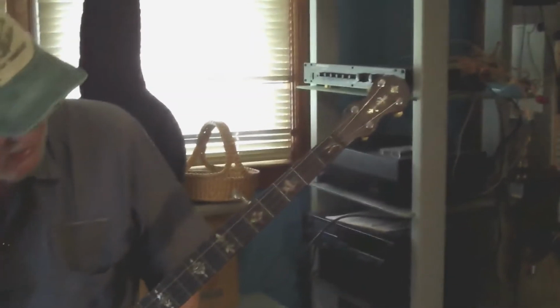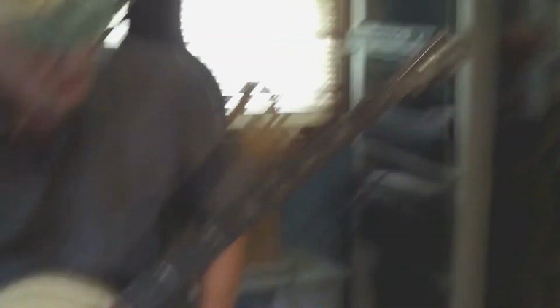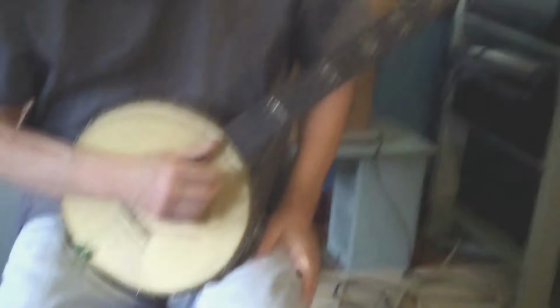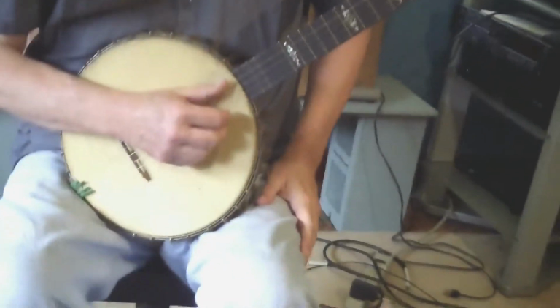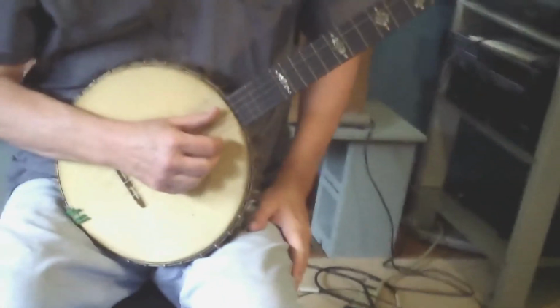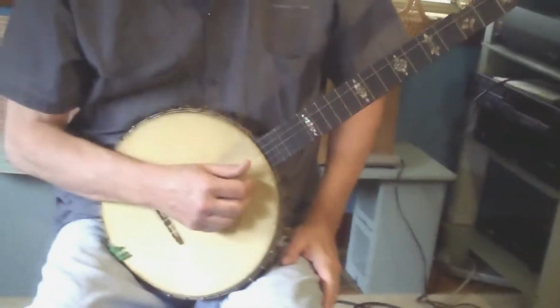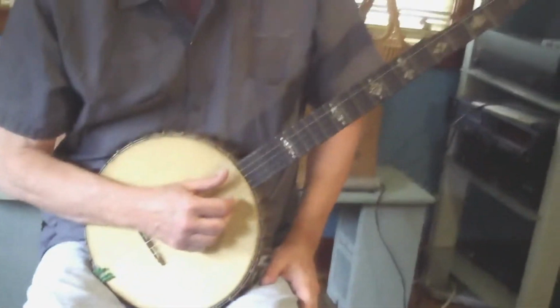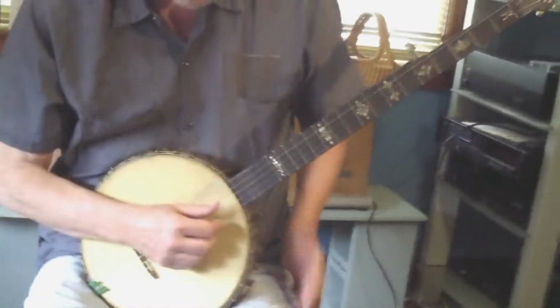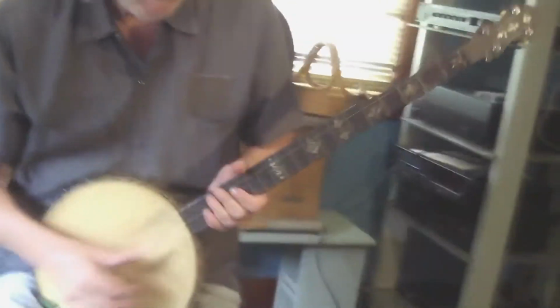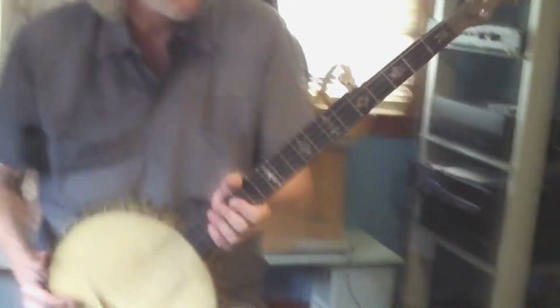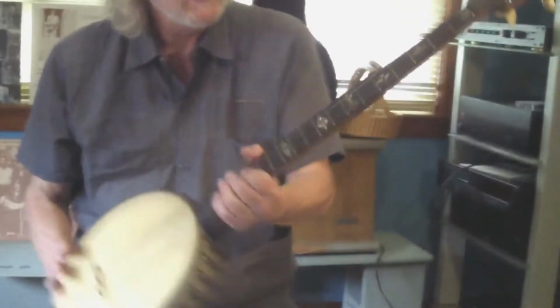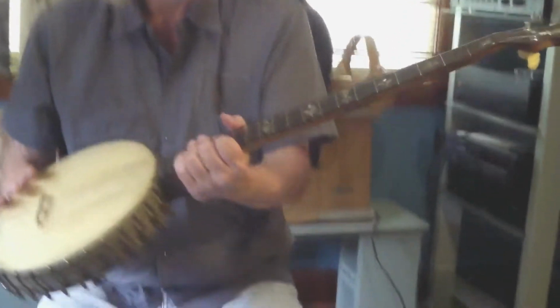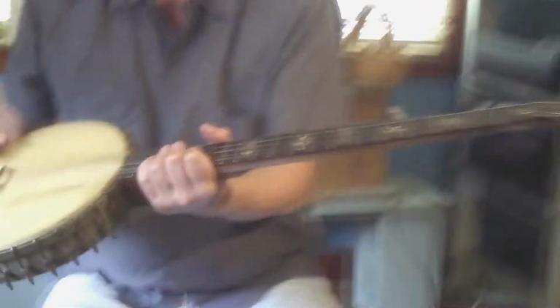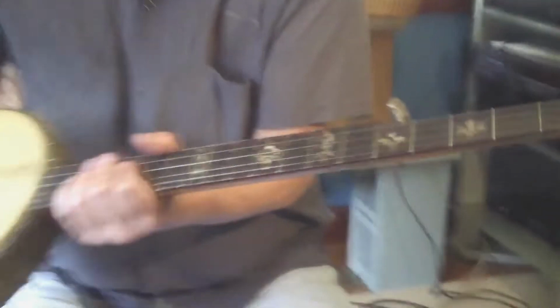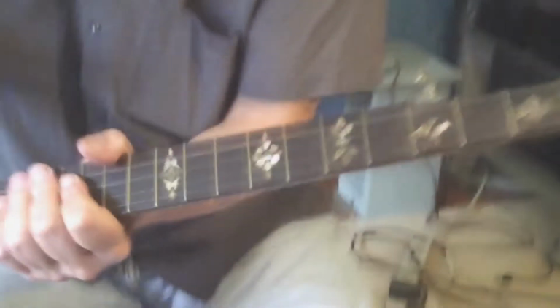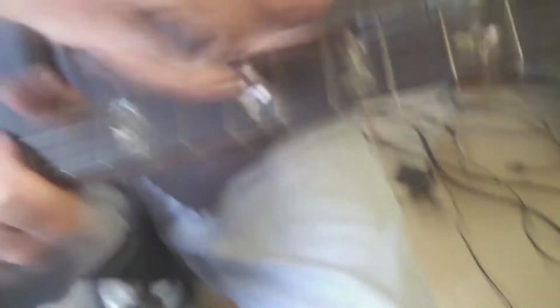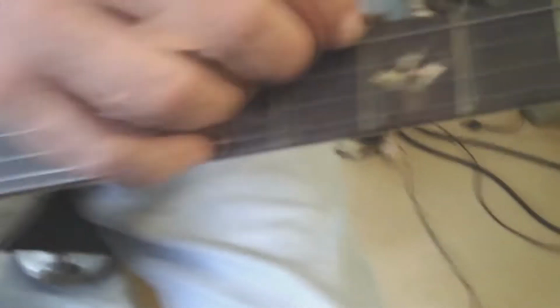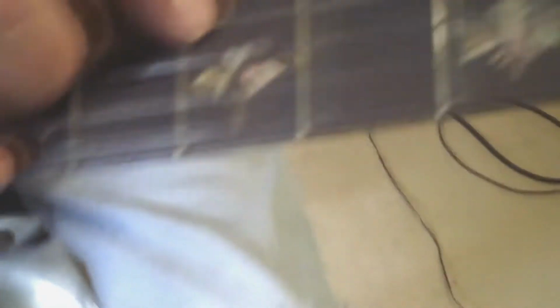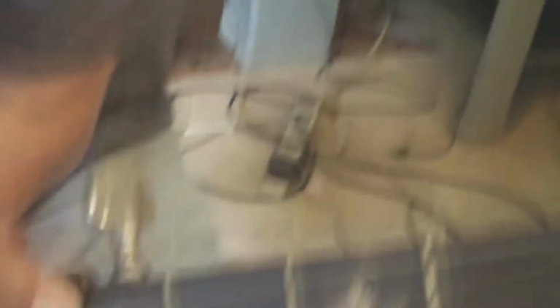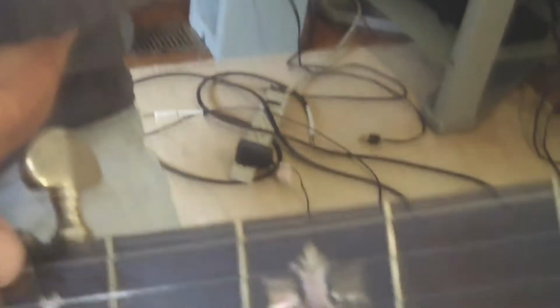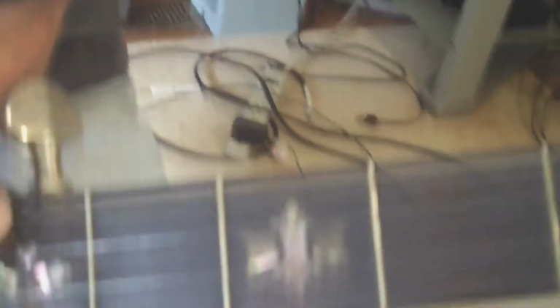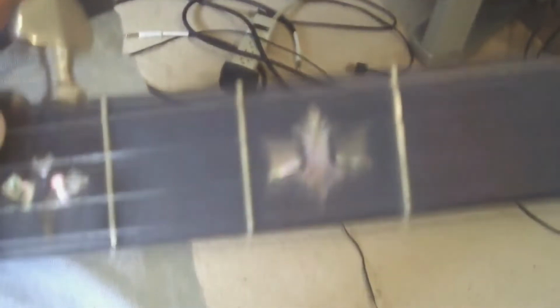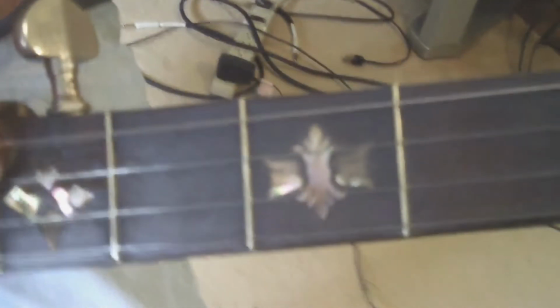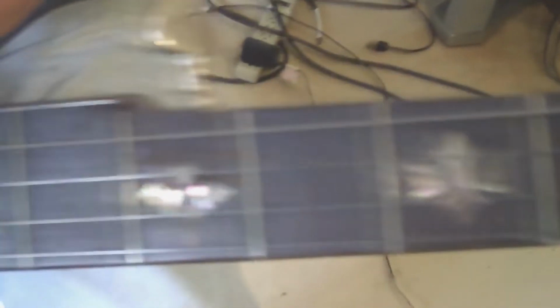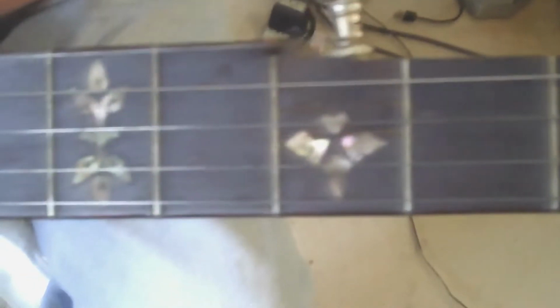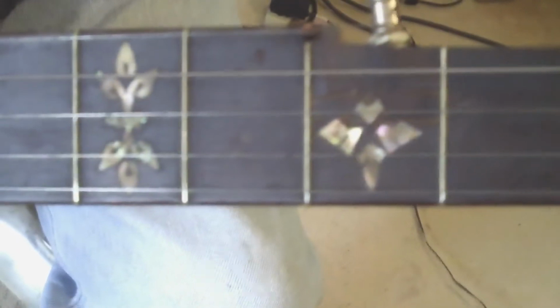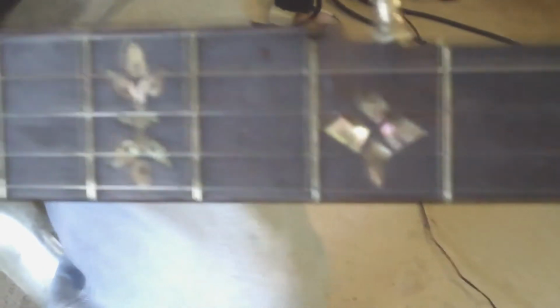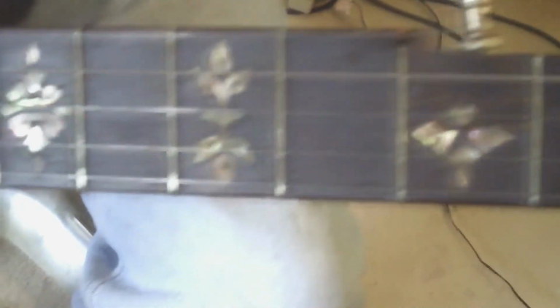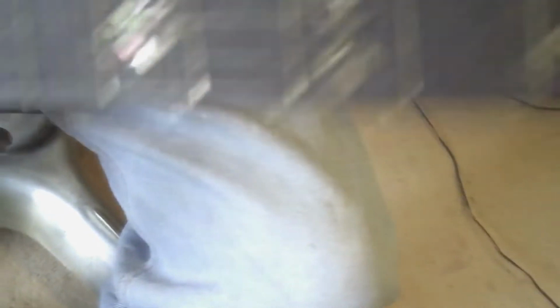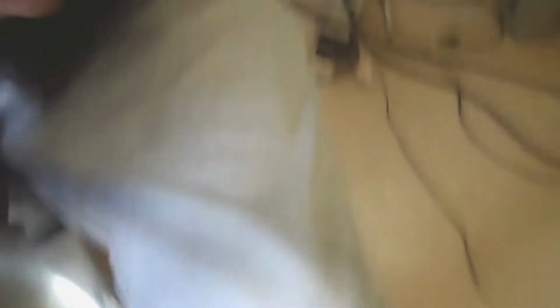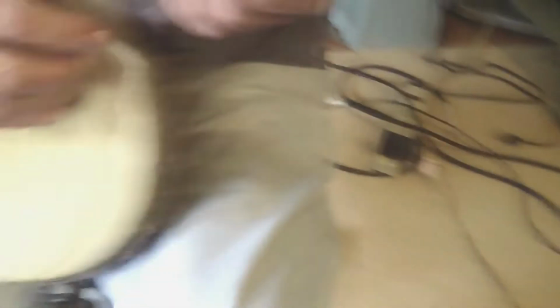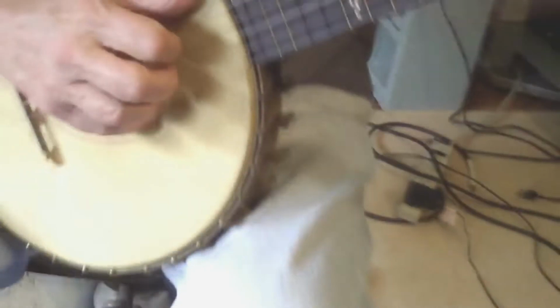It's a neat old banjo. It has really nice inlay on it. It's missing a little chunk right through there, but it doesn't affect the playing on it, you know.